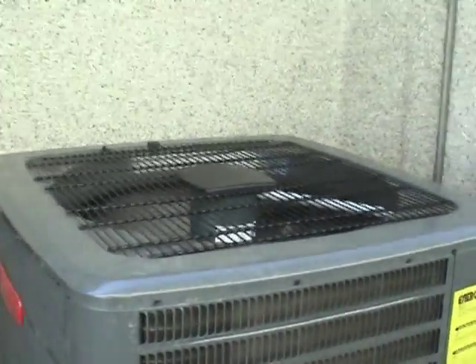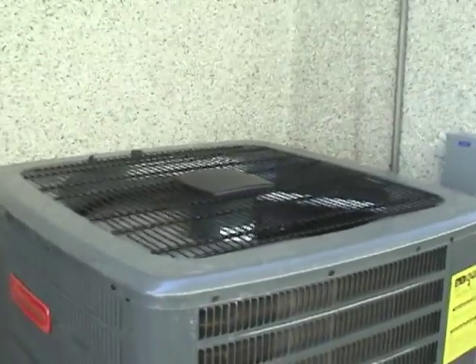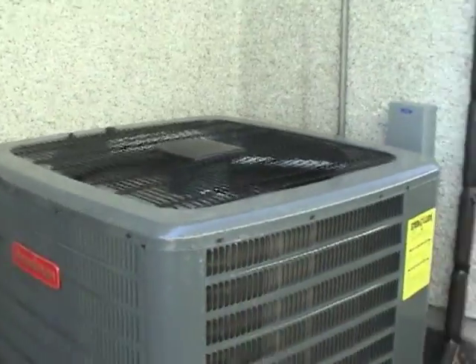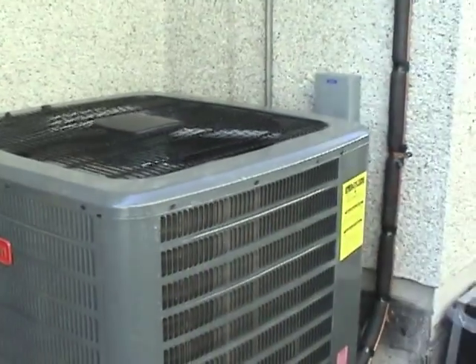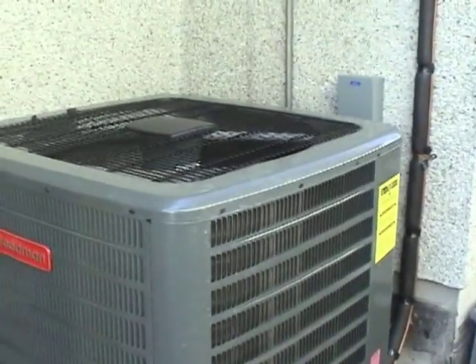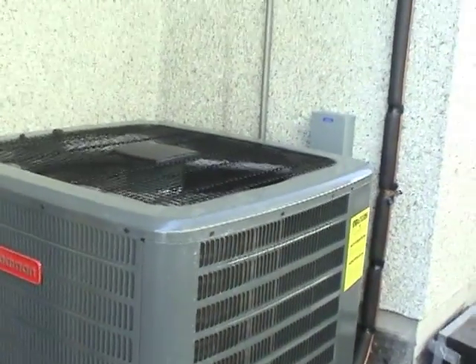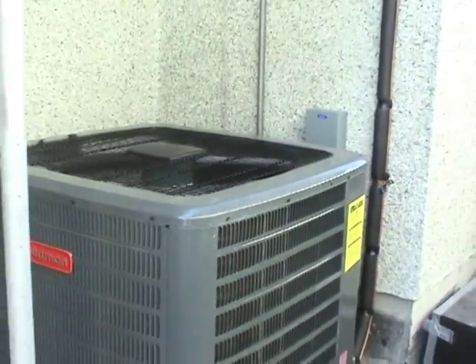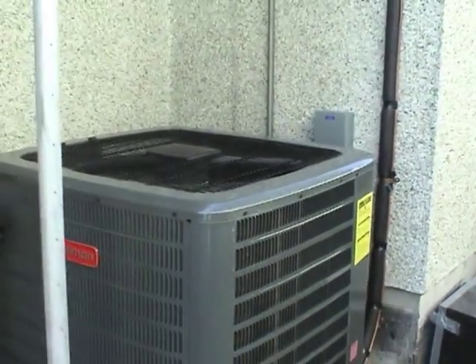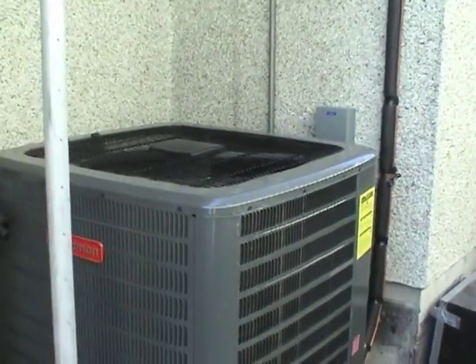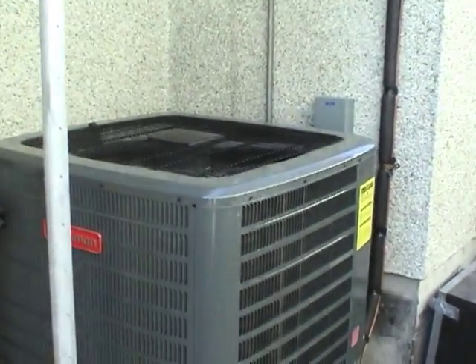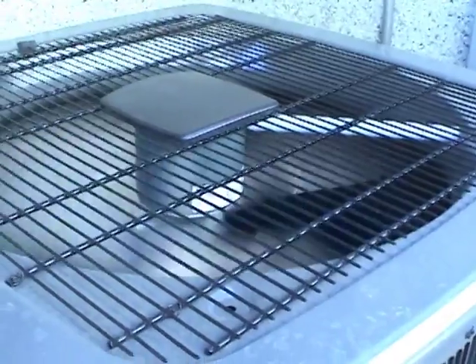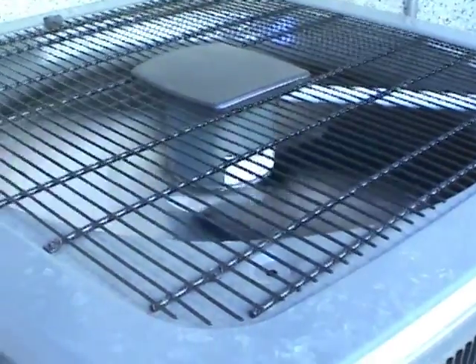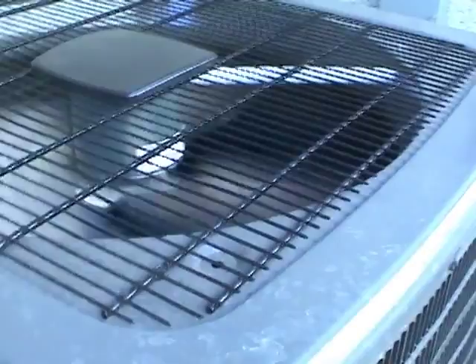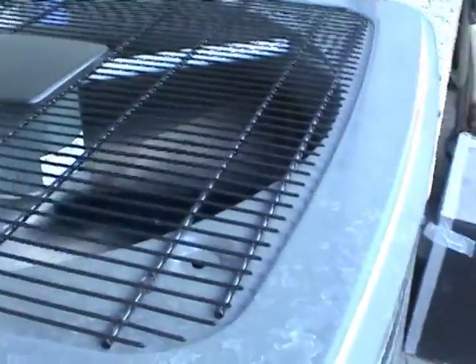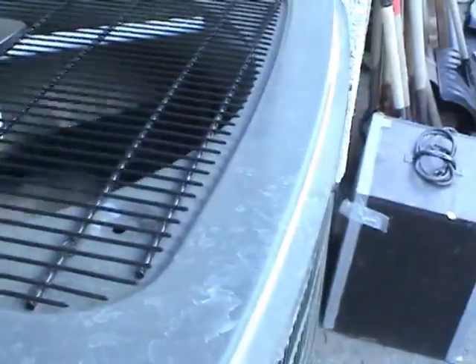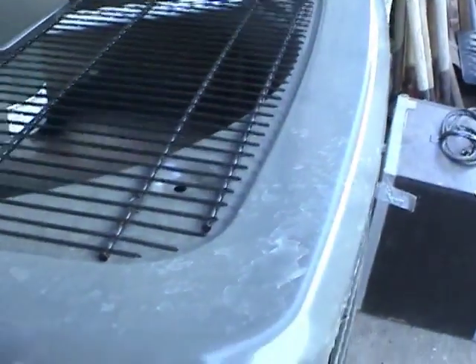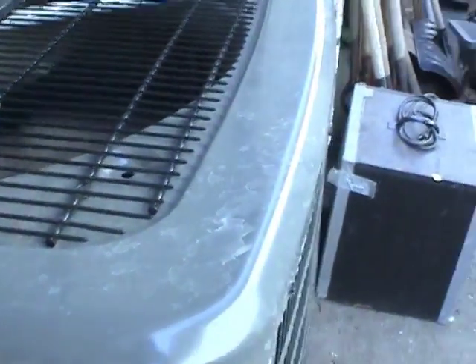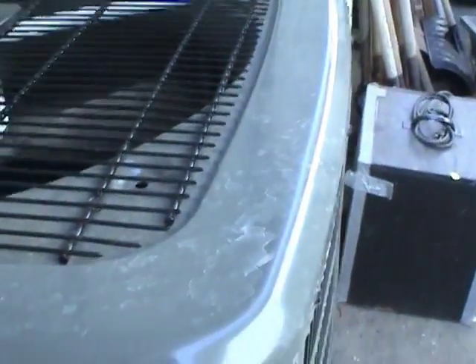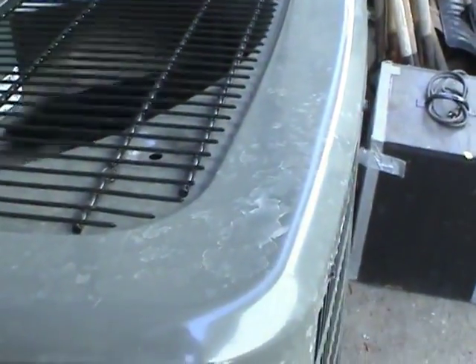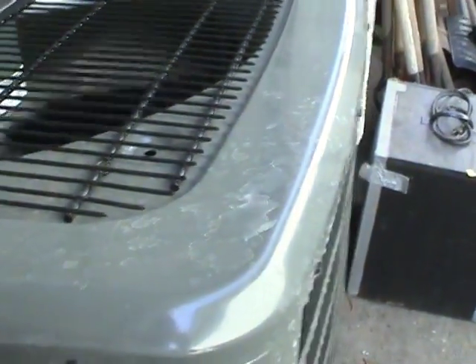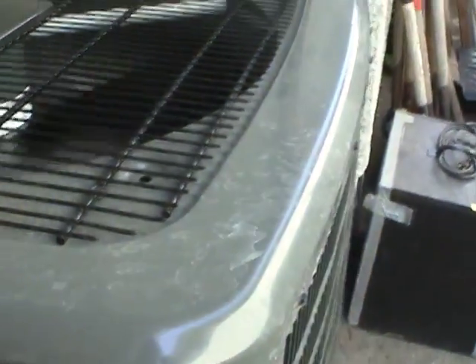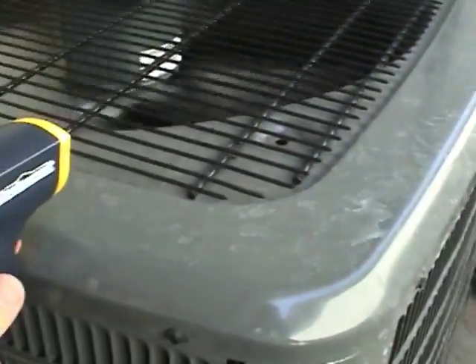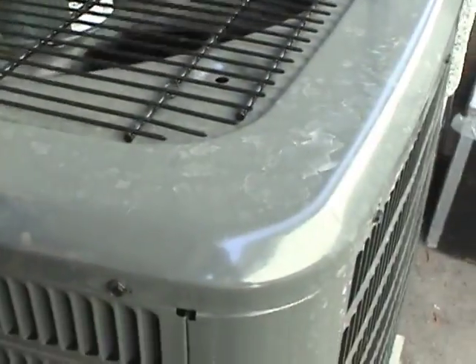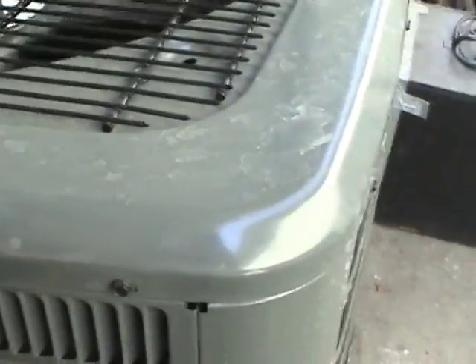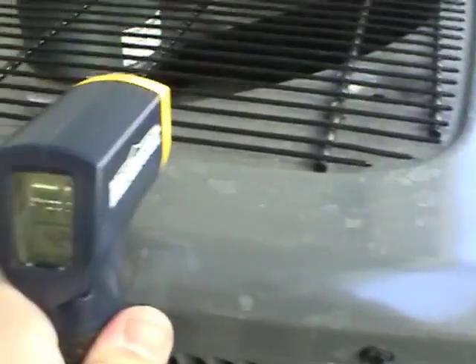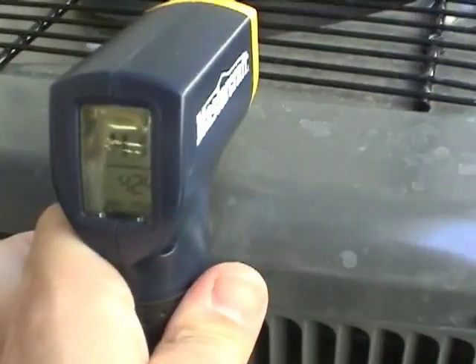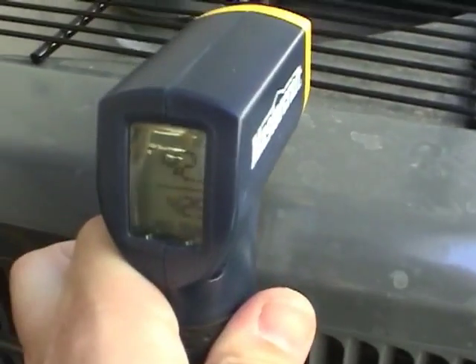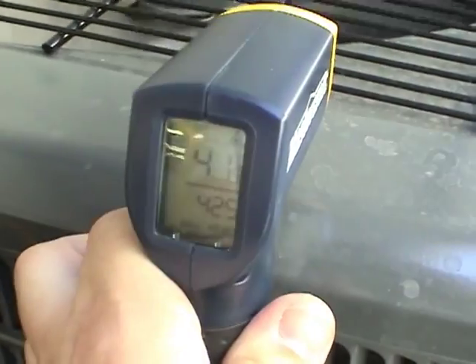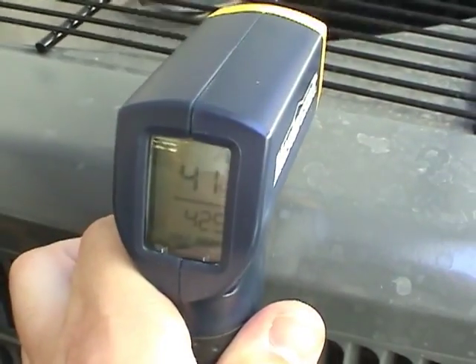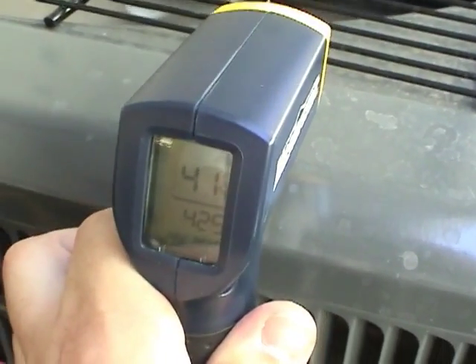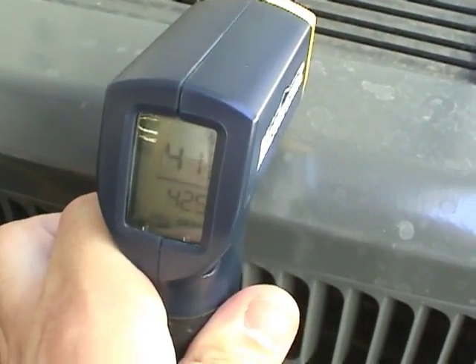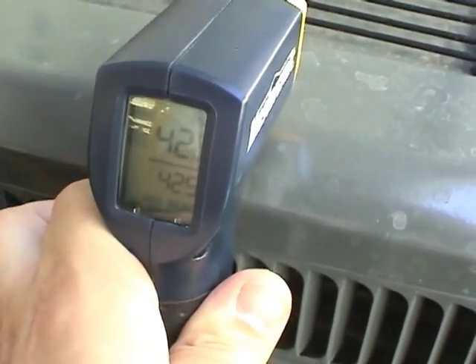Let's go in and take a look at the inside. Thought I may as well get the exhaust temperature as well, and that hopefully will be hitting just the metal screen. That's about 41-42 degrees.